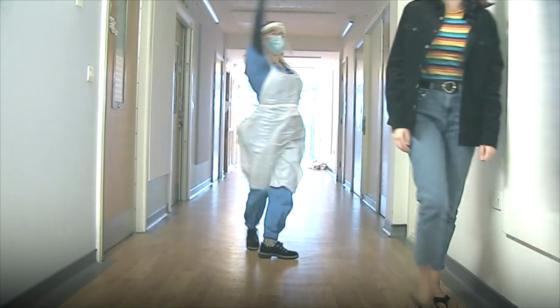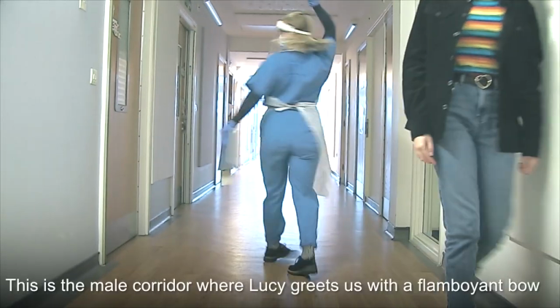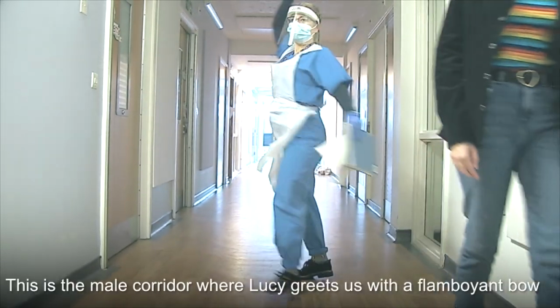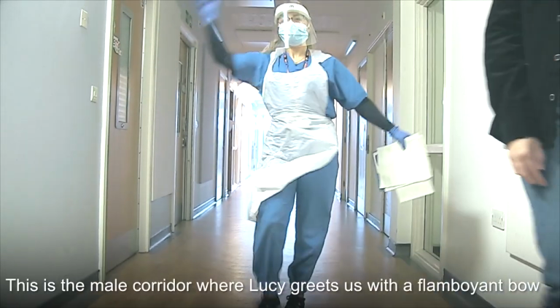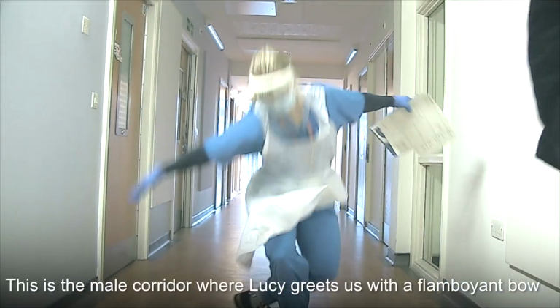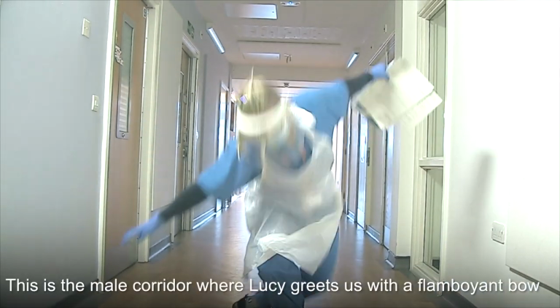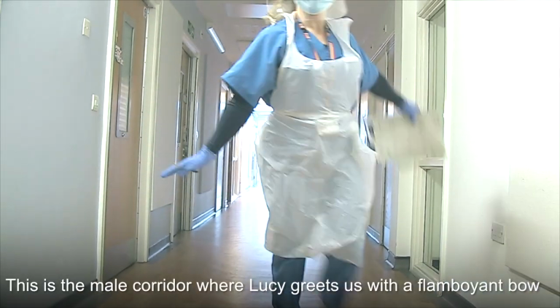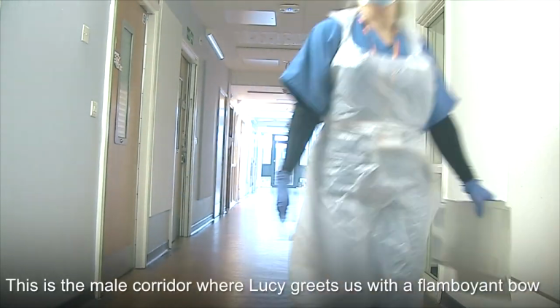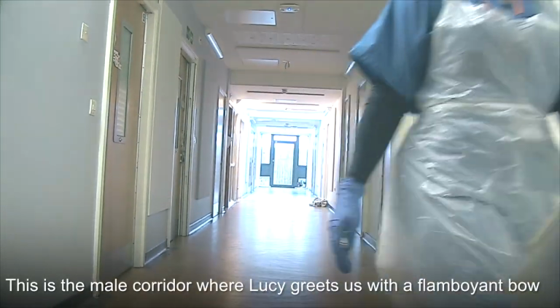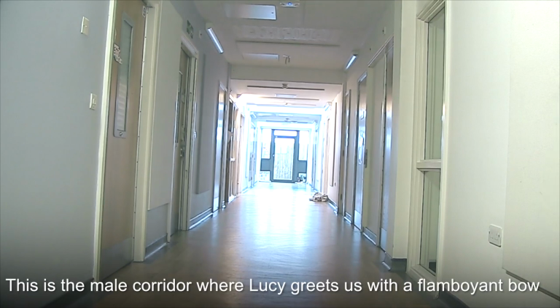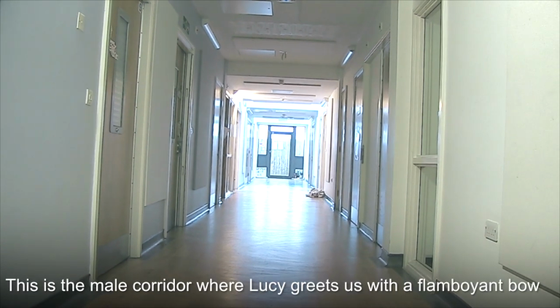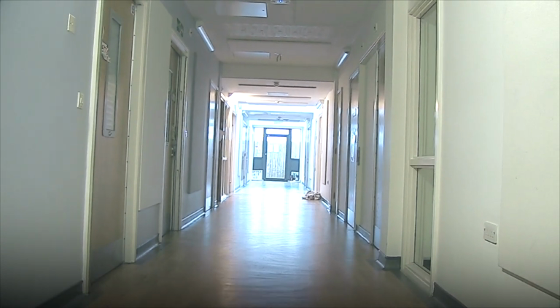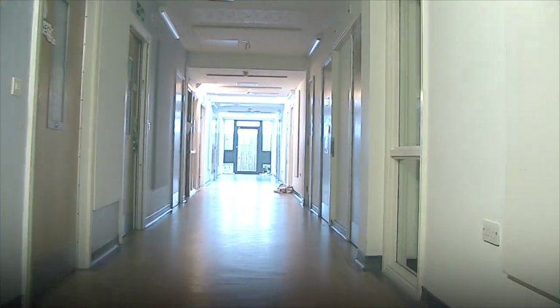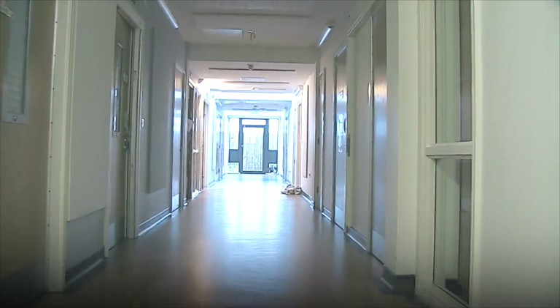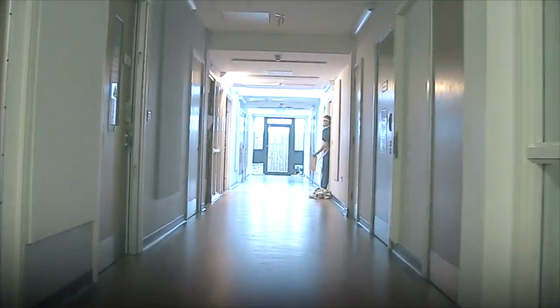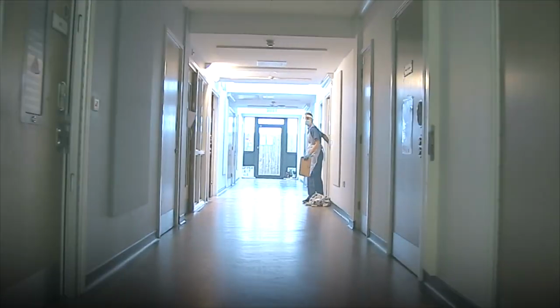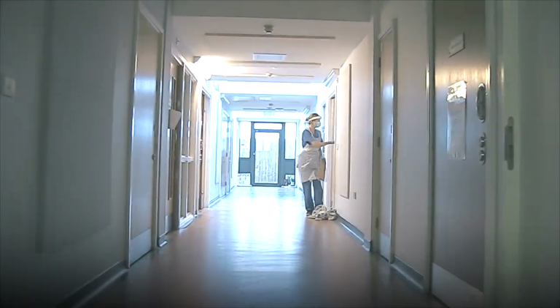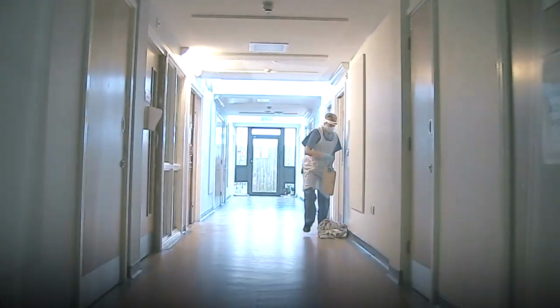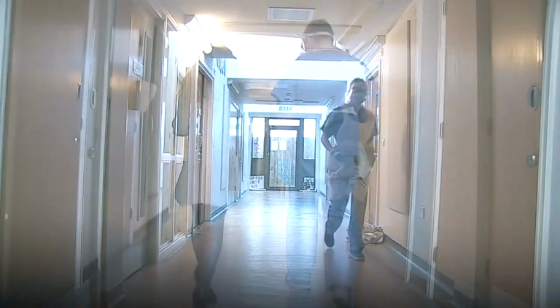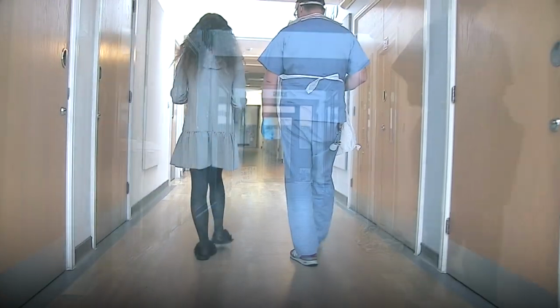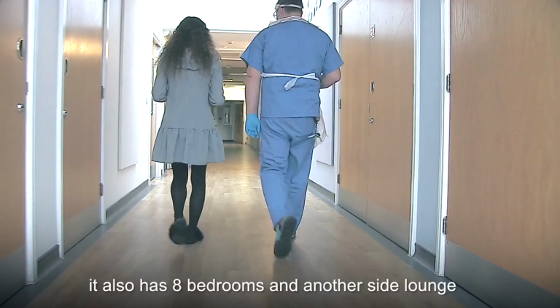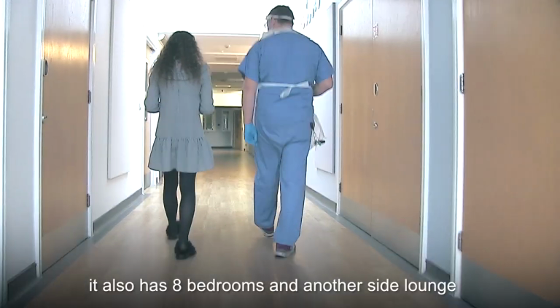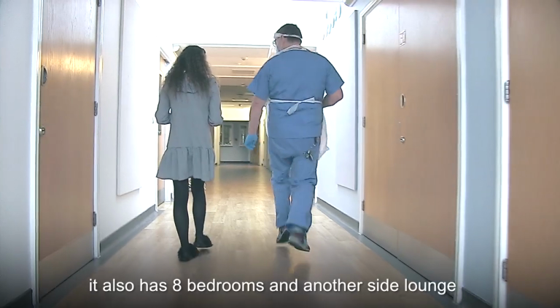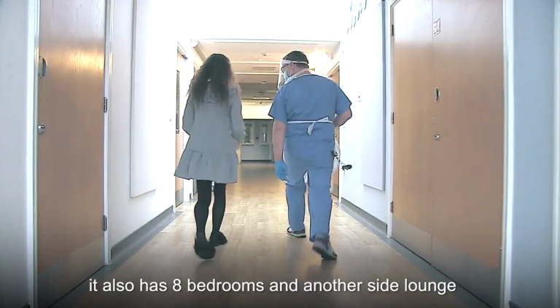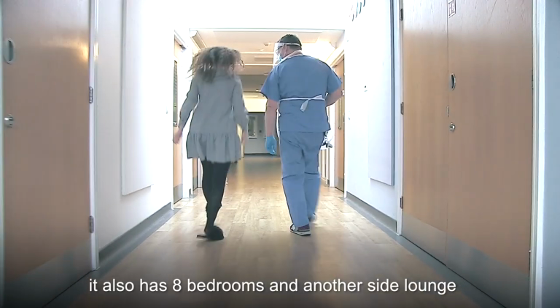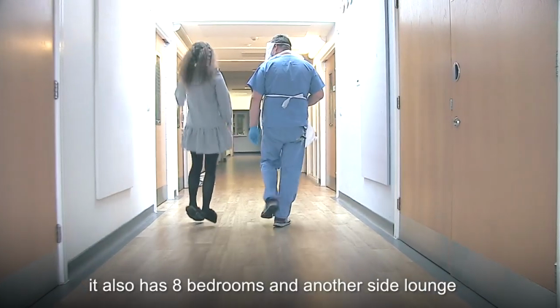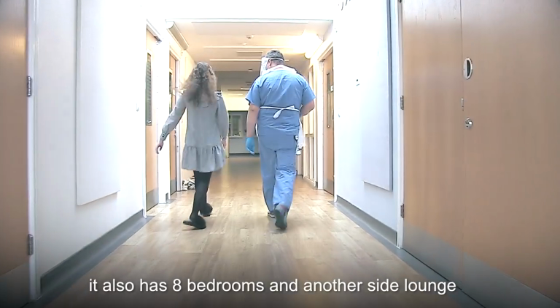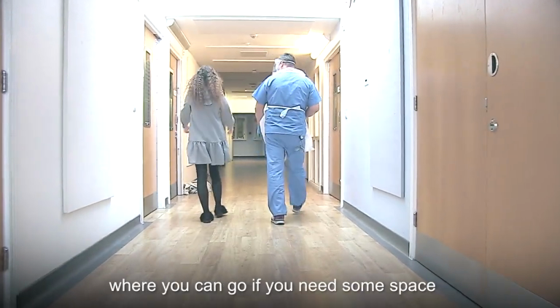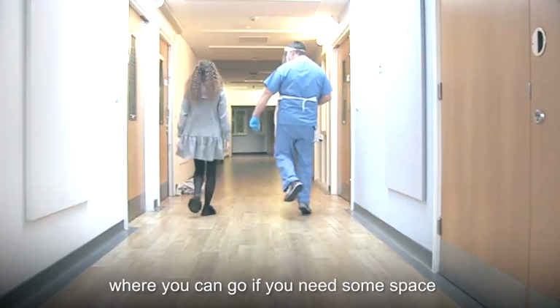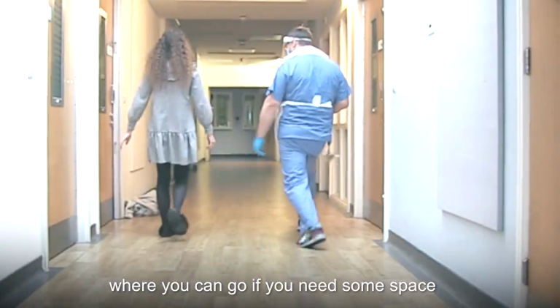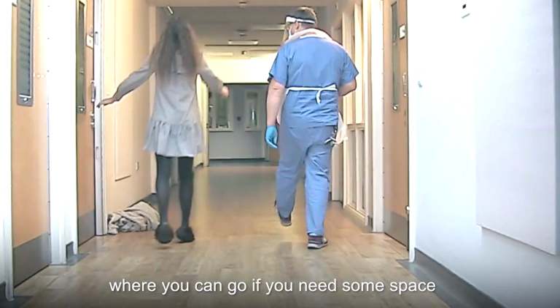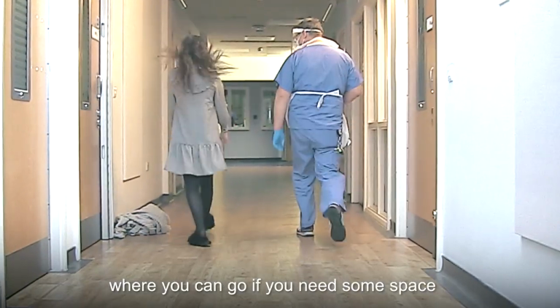This is the male corridor where Lucy greets us with a flamboyant bow. It also has eight bedrooms and another side lounge where you can go if you need some space.